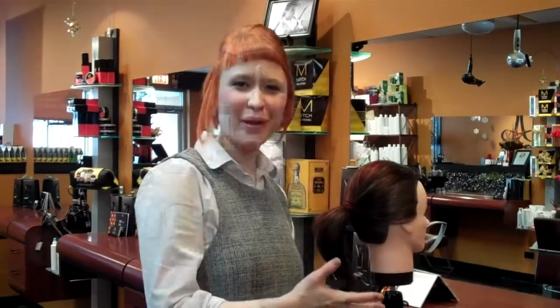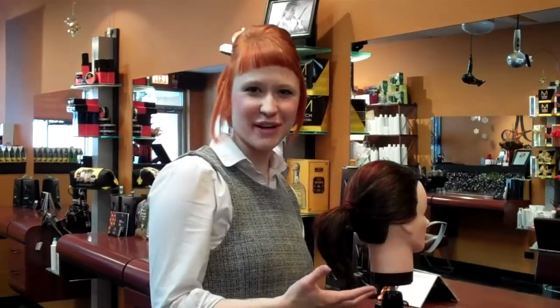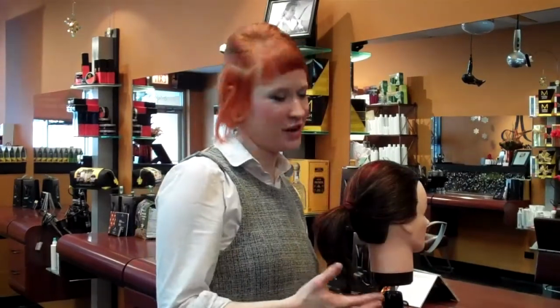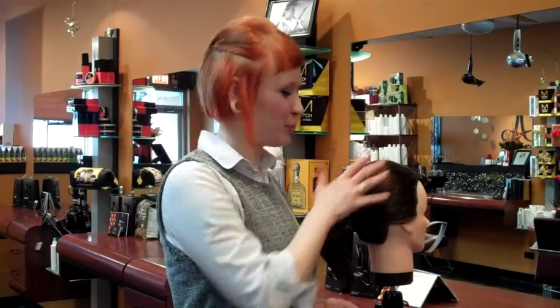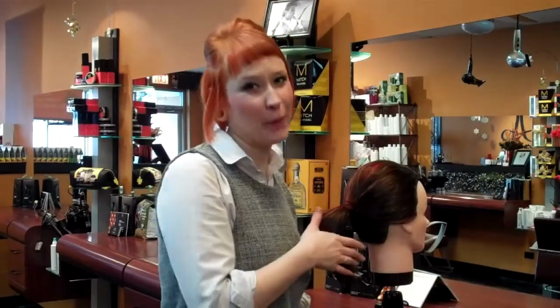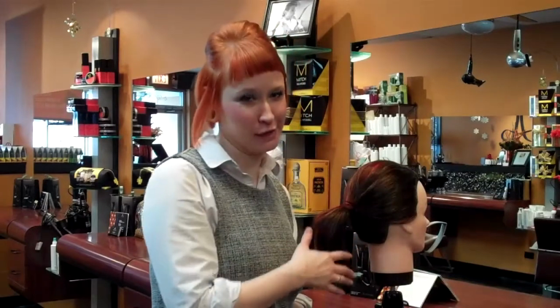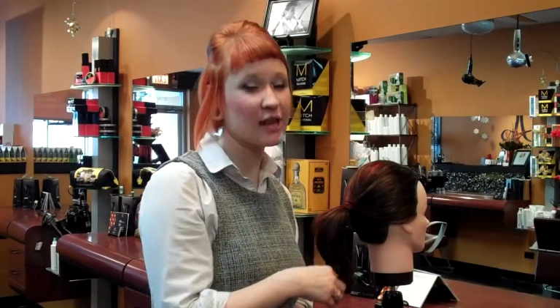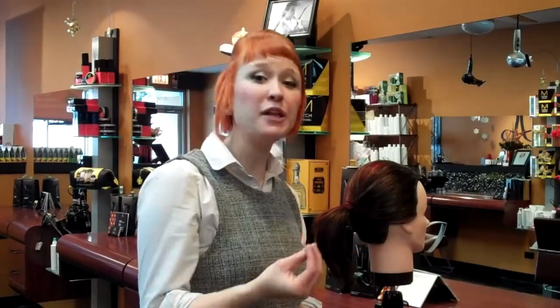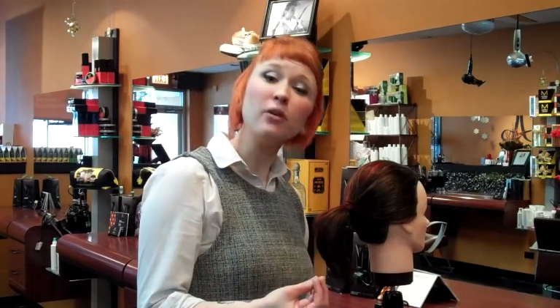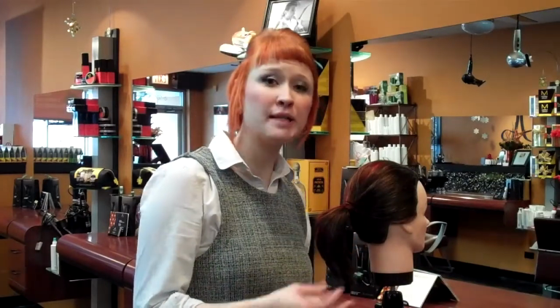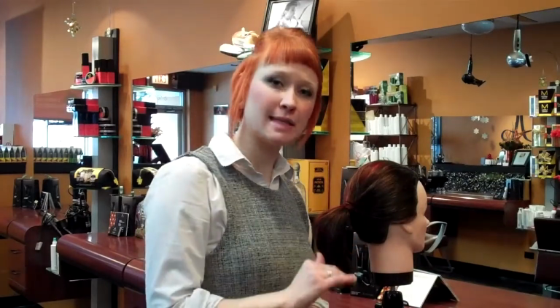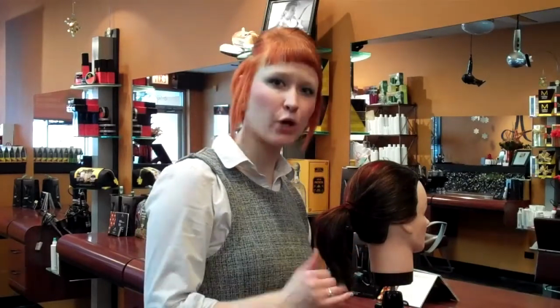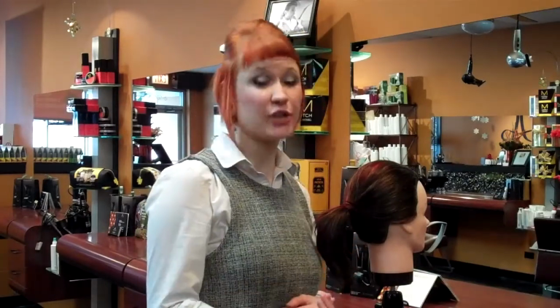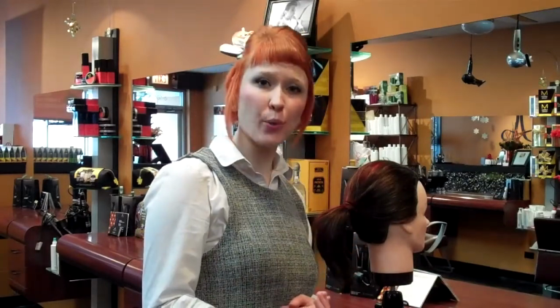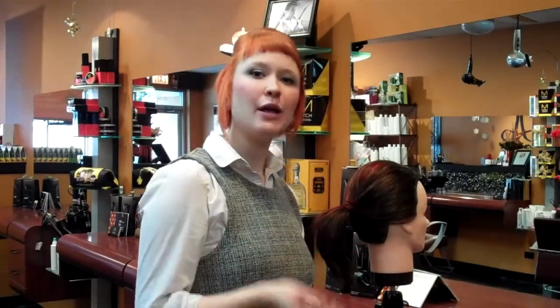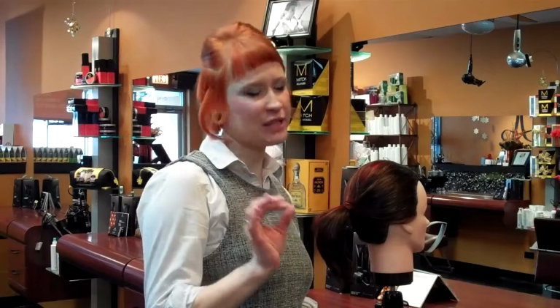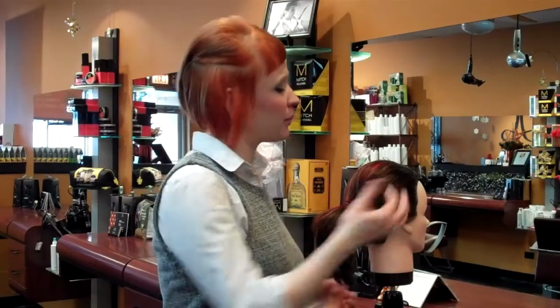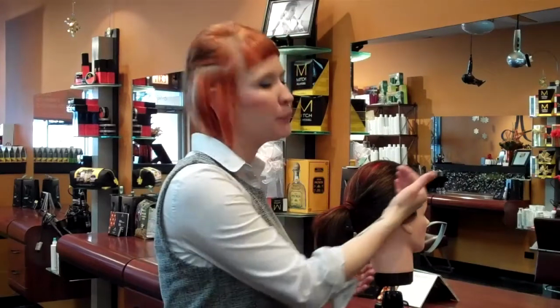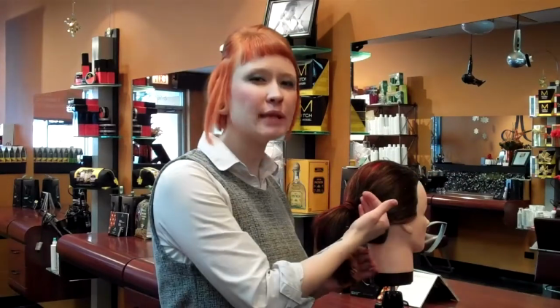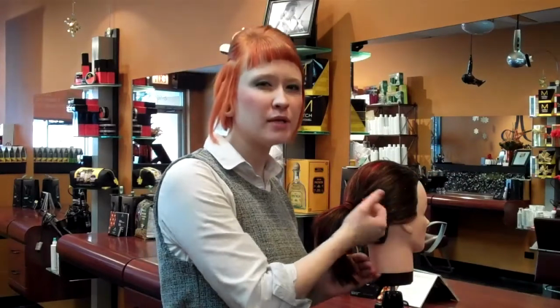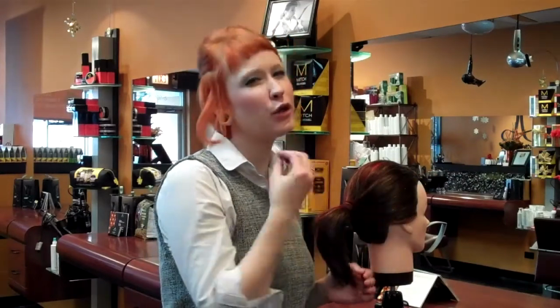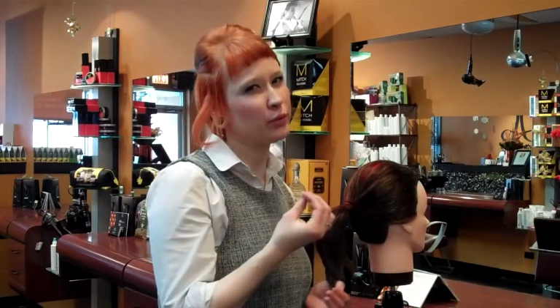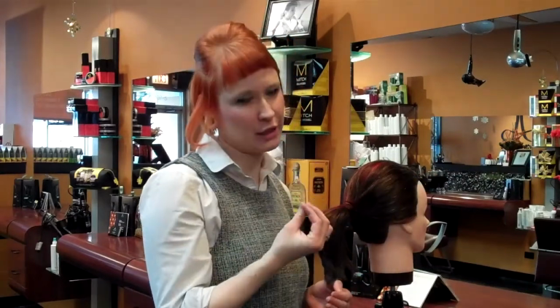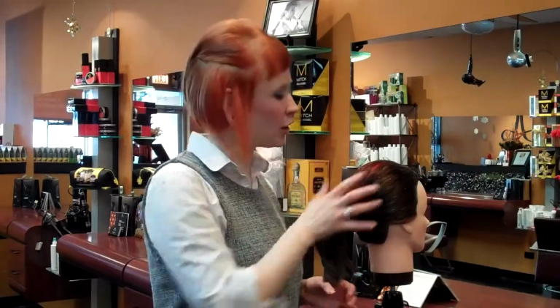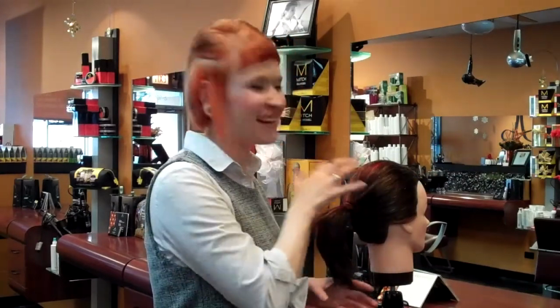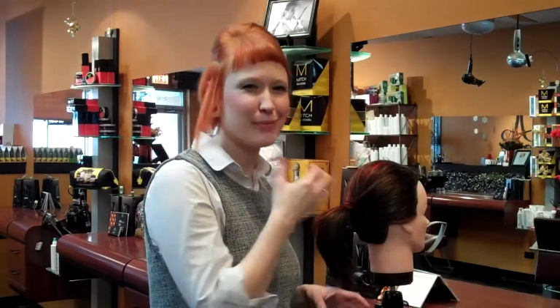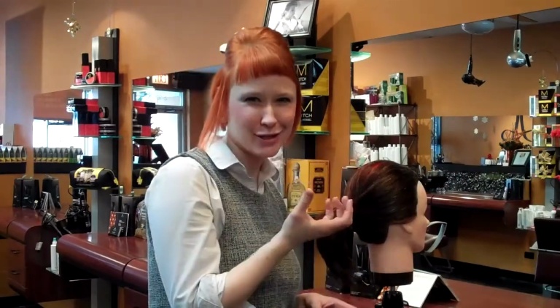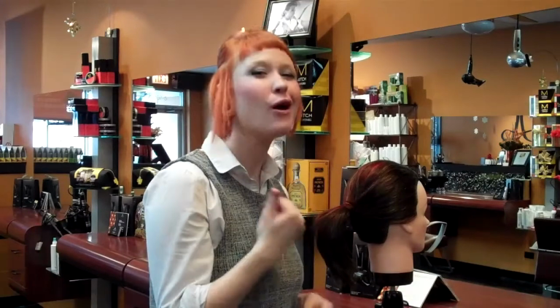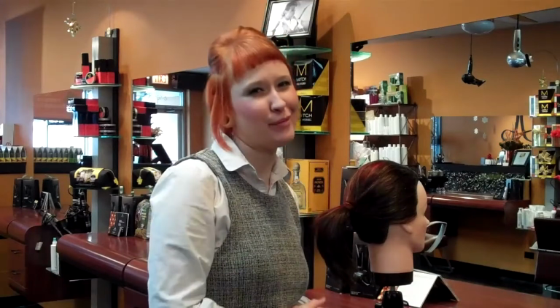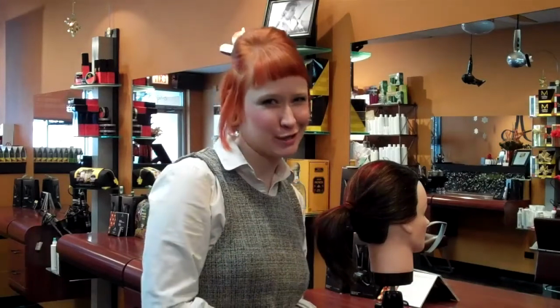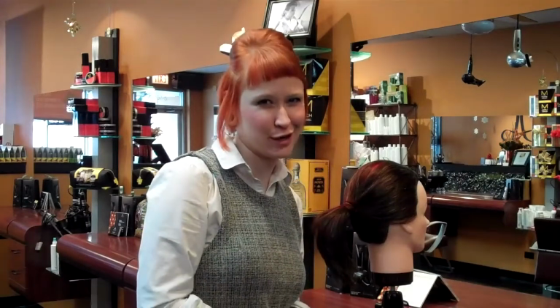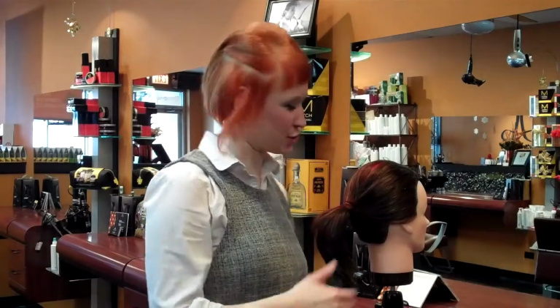So the way we start your chignon is we put it in a ponytail first. You can have your ponytail as sleek or as textured as you want. You just need to remember, if you do a really sleek ponytail, you want a really sleek chignon, or if it's got a little bit more texture in there, we want to make sure your chignon is textured.